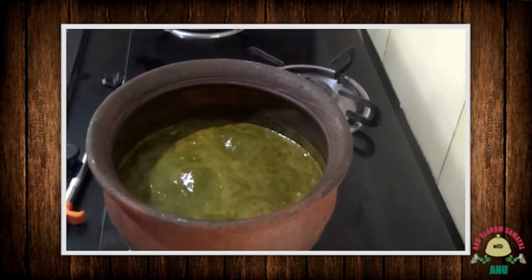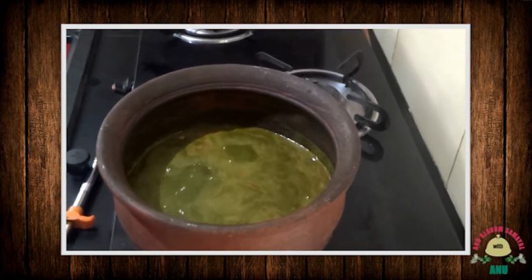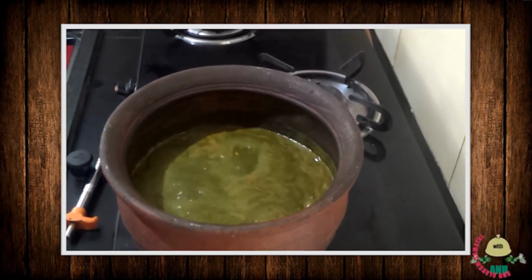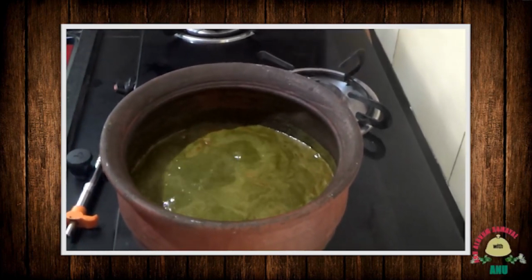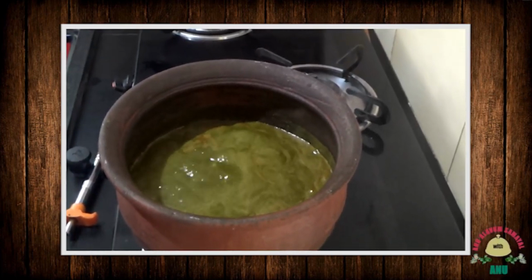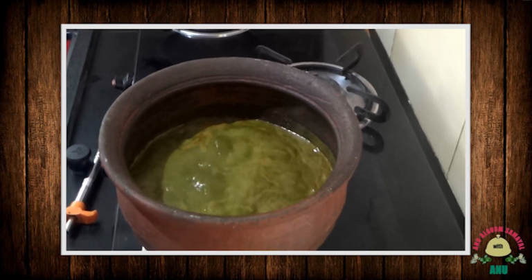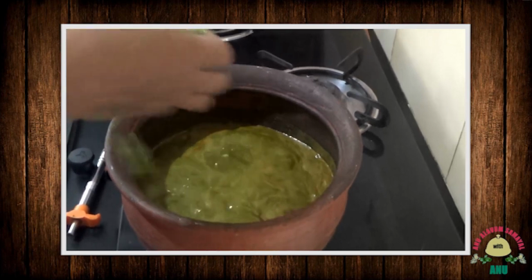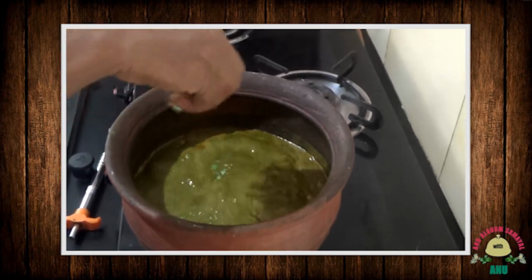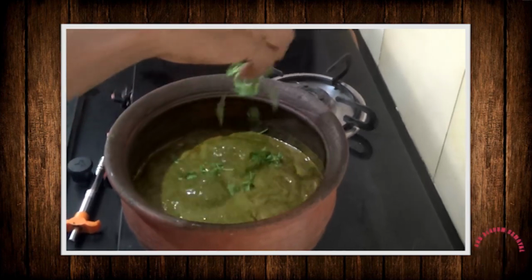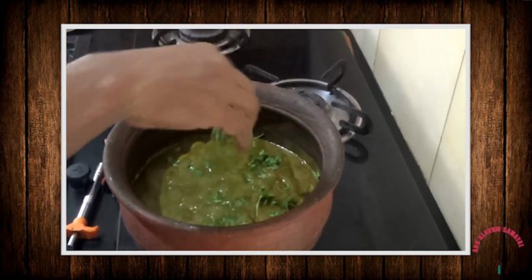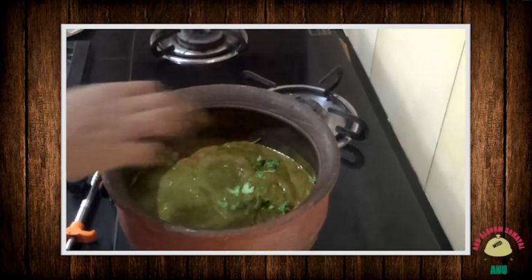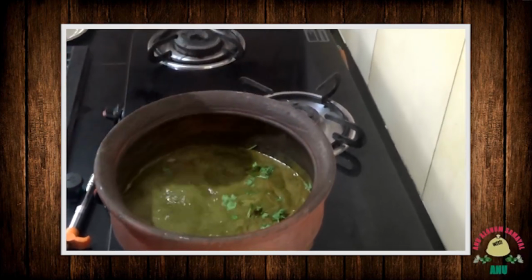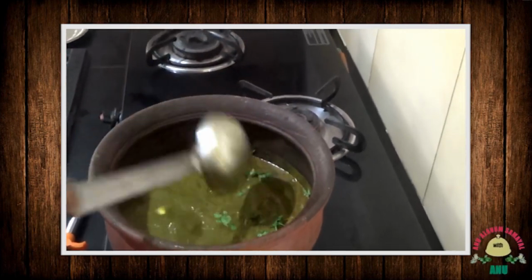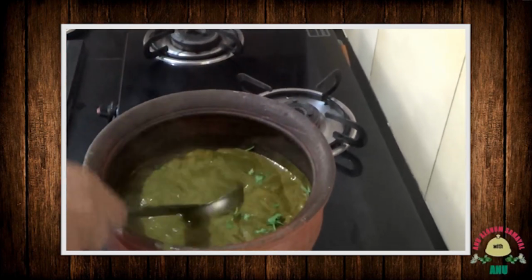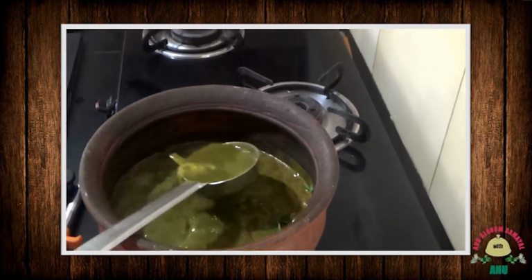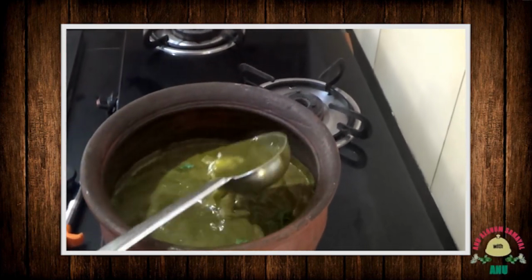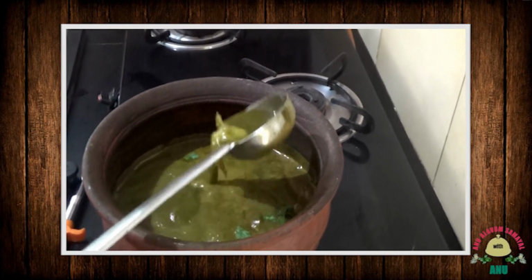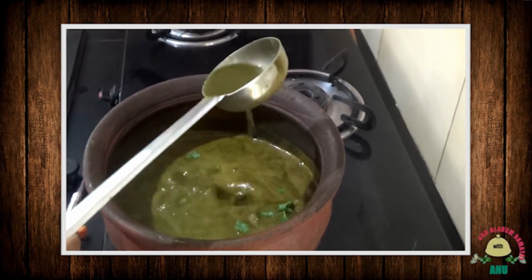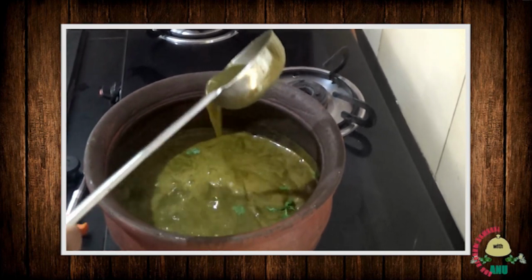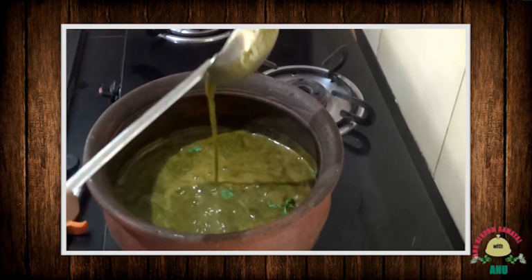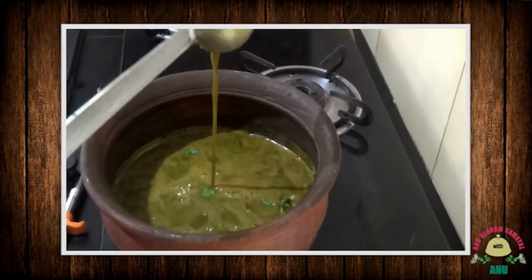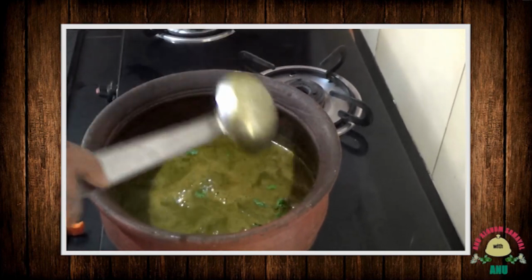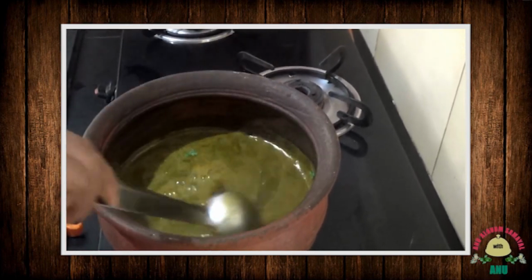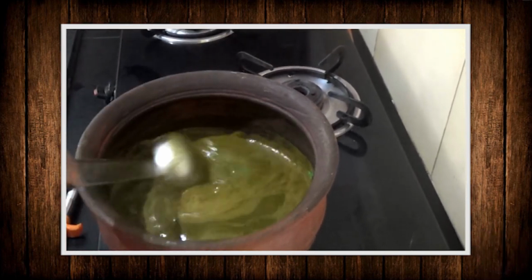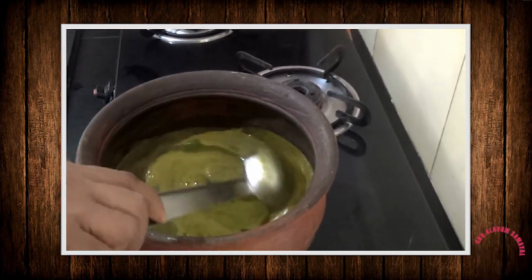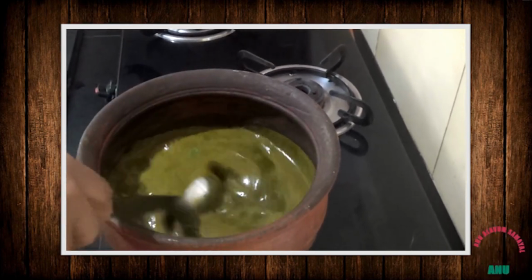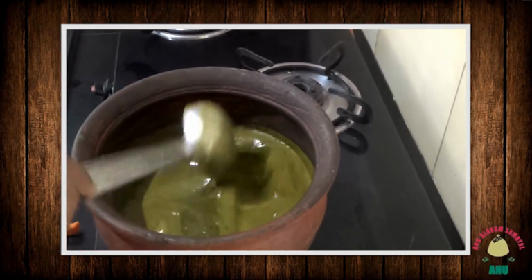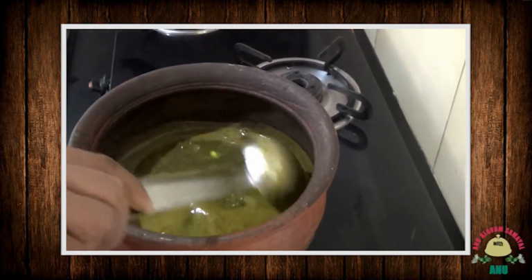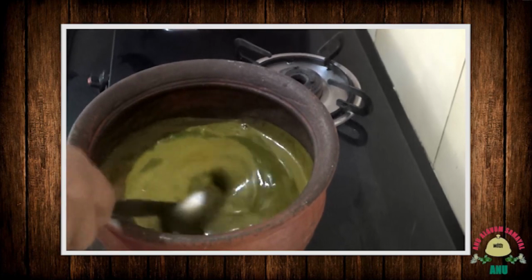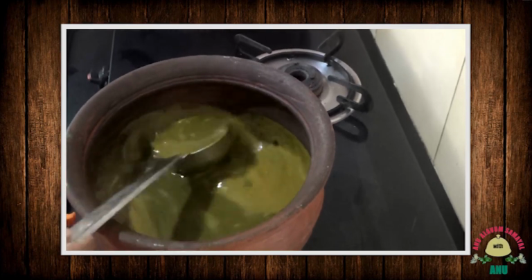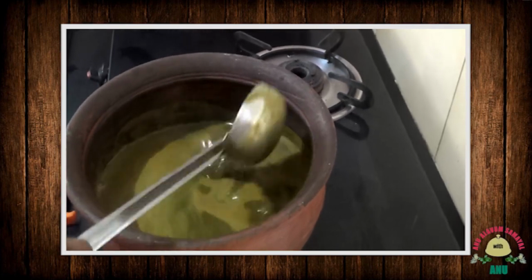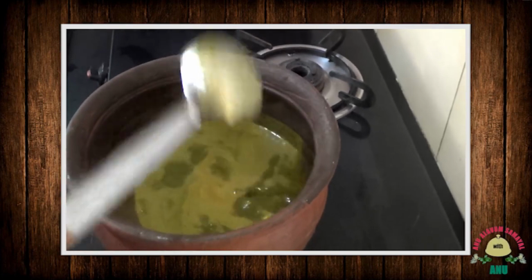We are going to finish with a little bit of garnish. The soup will be correct. We will have a lot of taste. Now we will switch off.